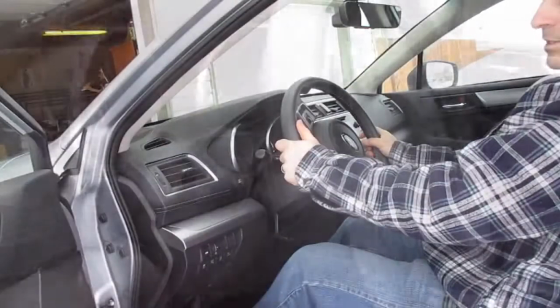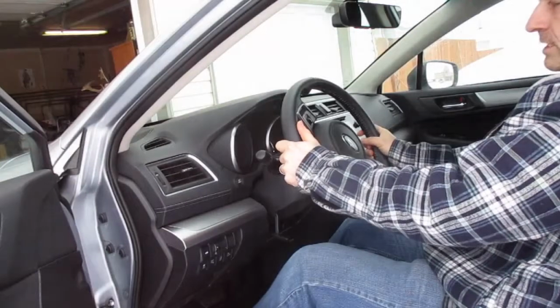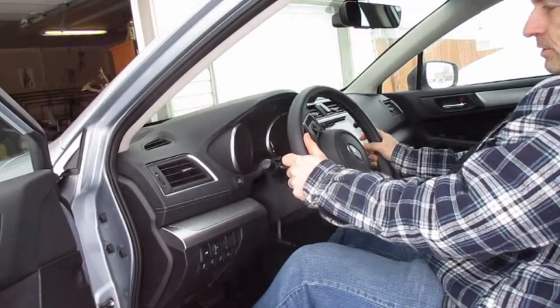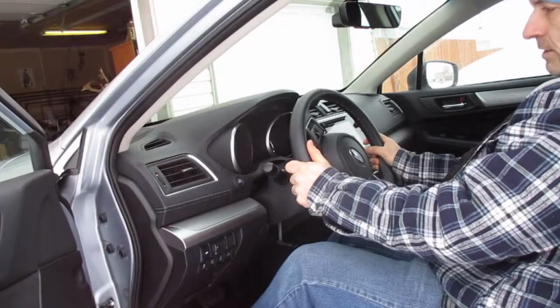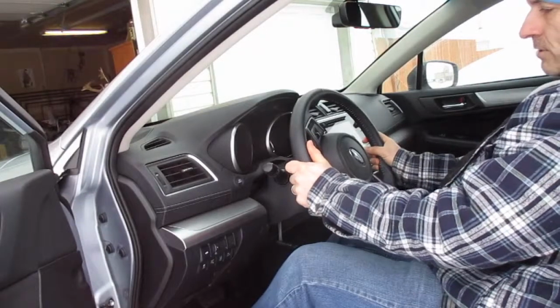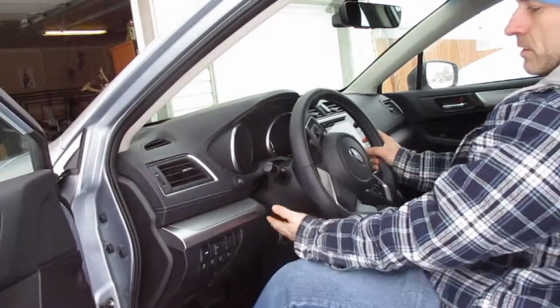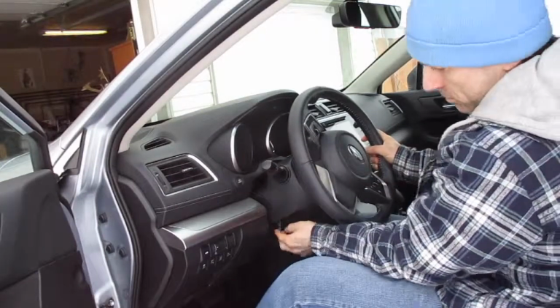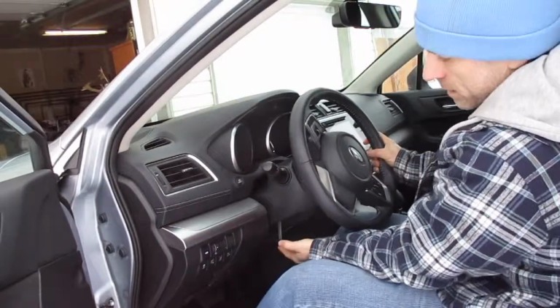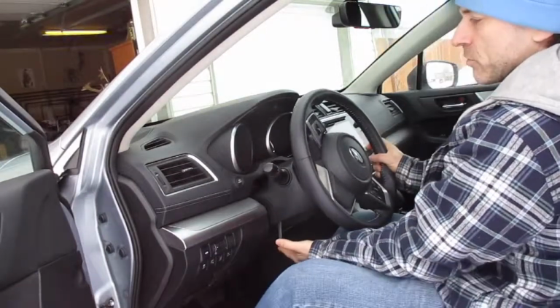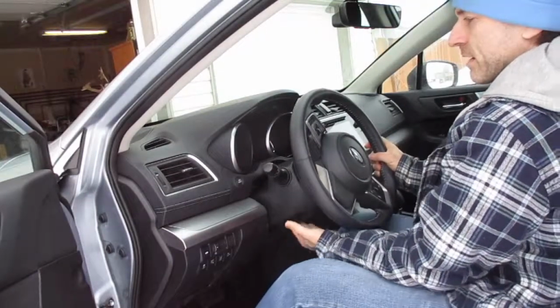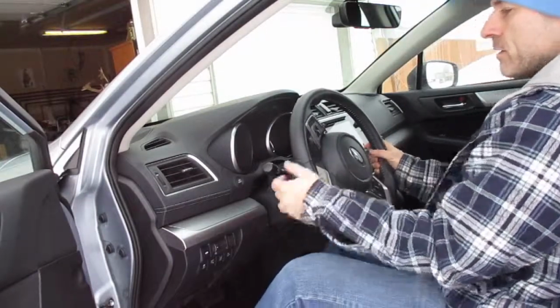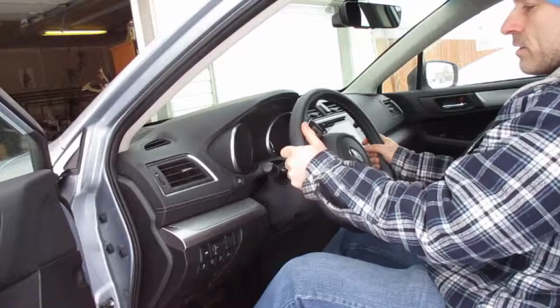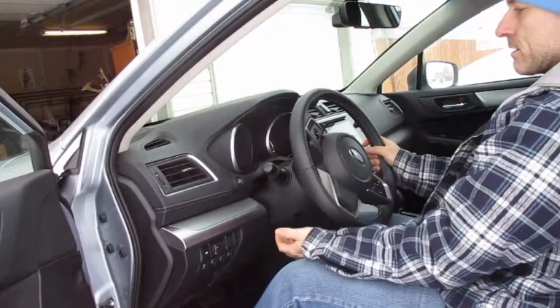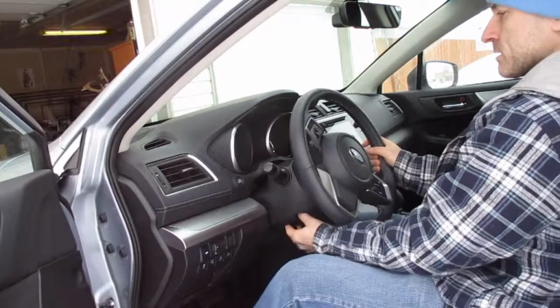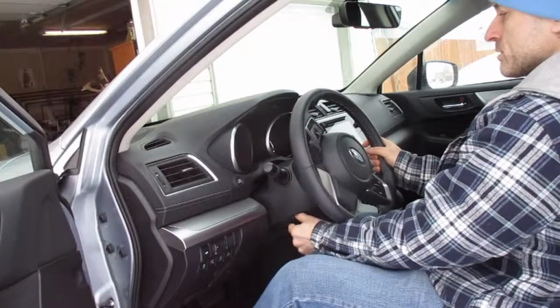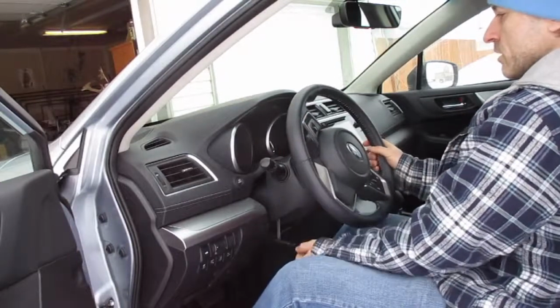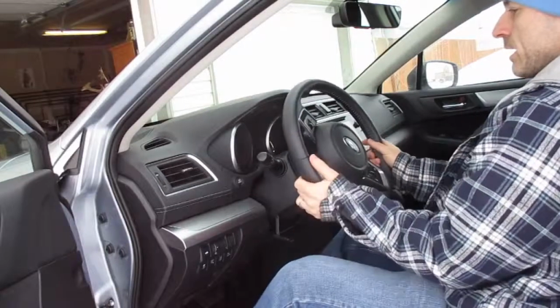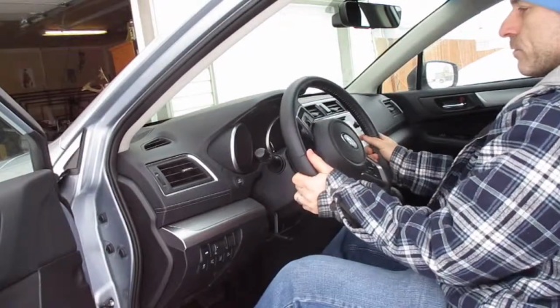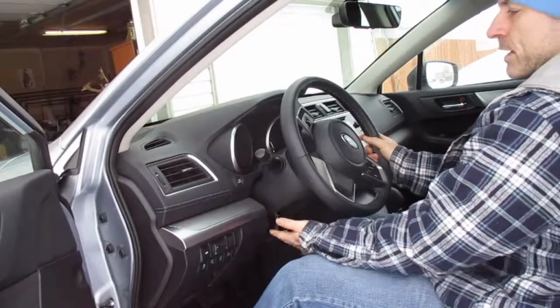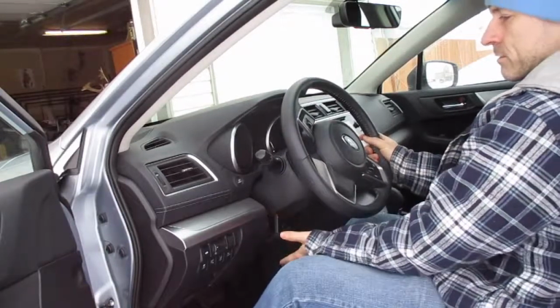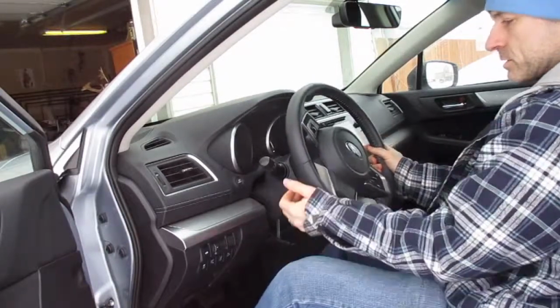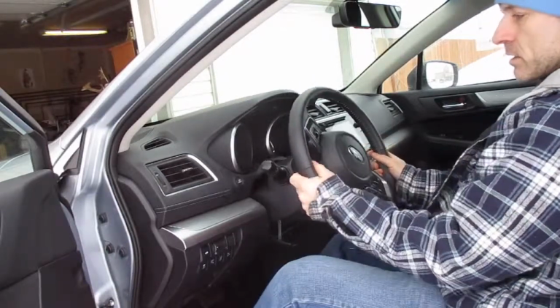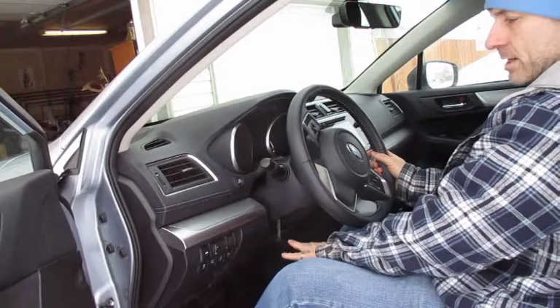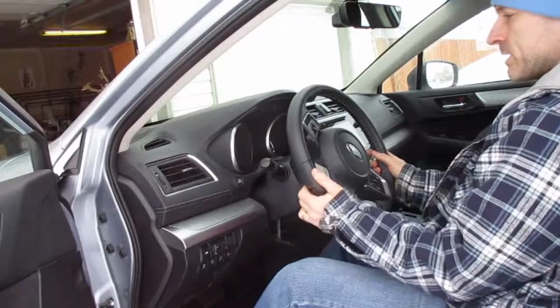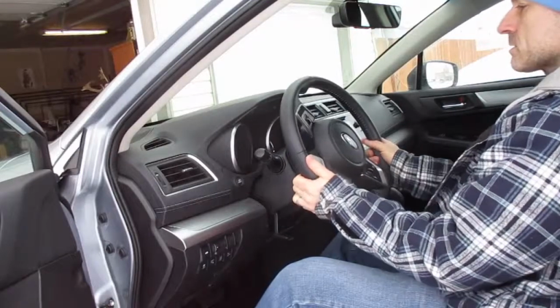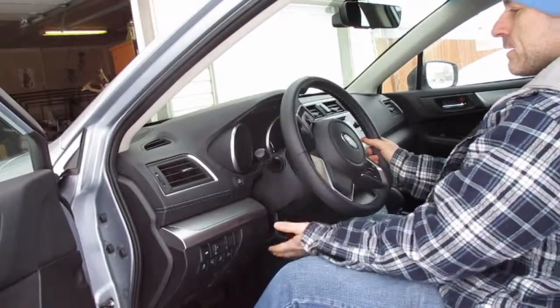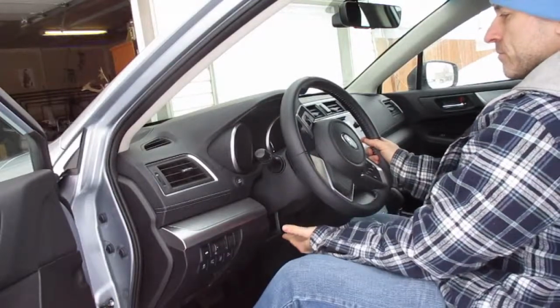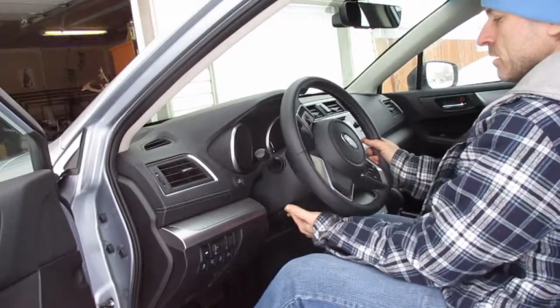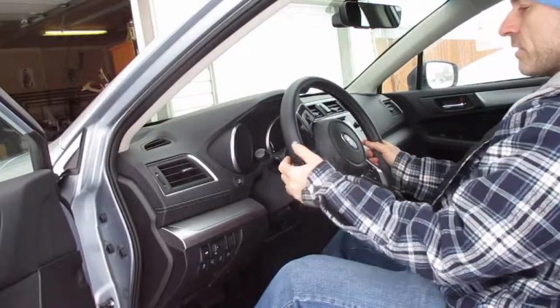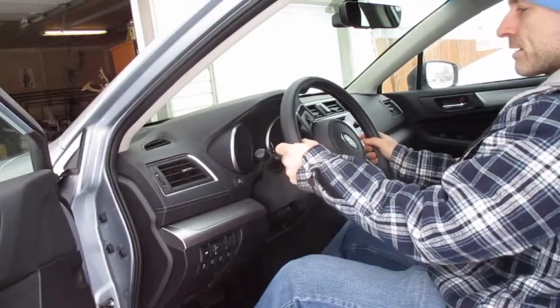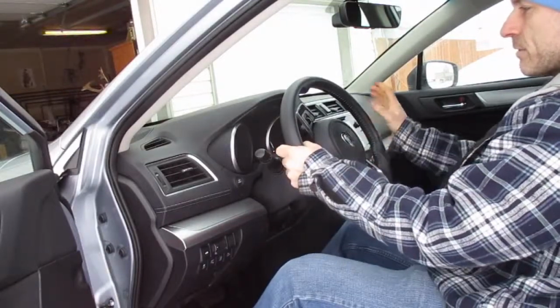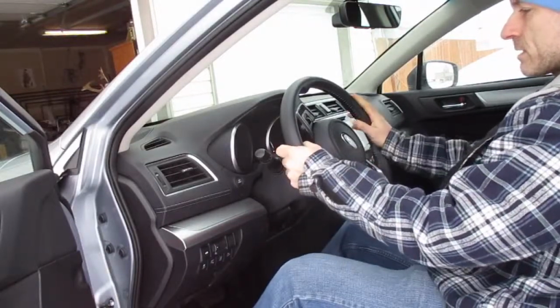You can adjust that steering wheel to have it down lower. All you're going to do is grab that tab and pull it back up — that will lock it into place in the lower position. And if you want it up higher, just pull that tab down, slide it up, pull that back up, and that will lock it there.